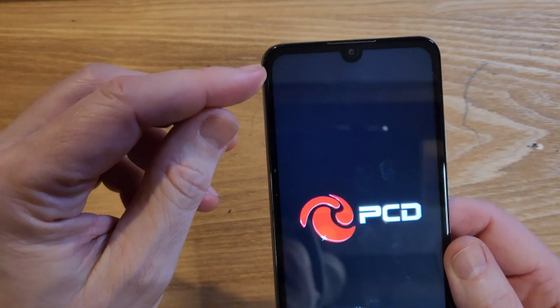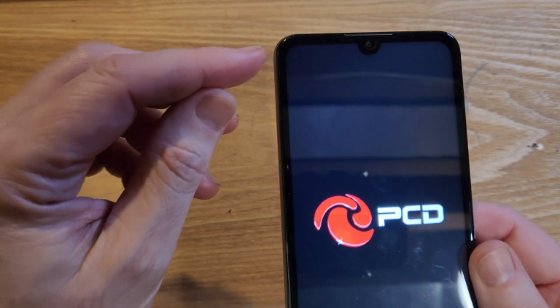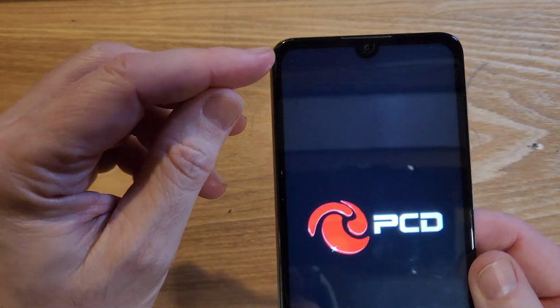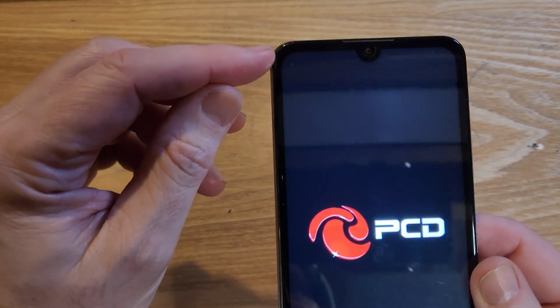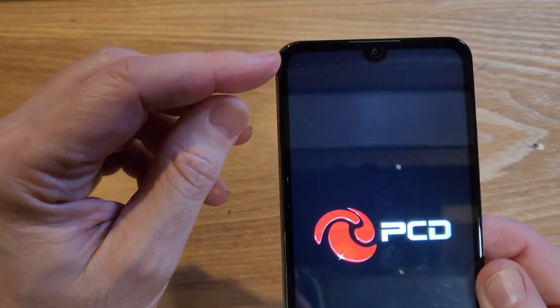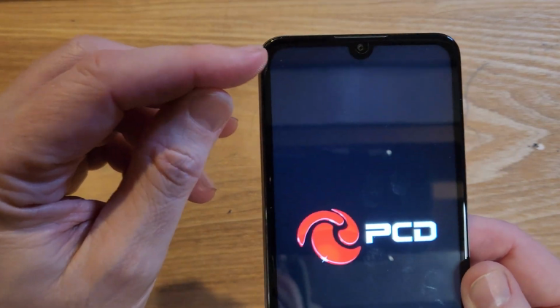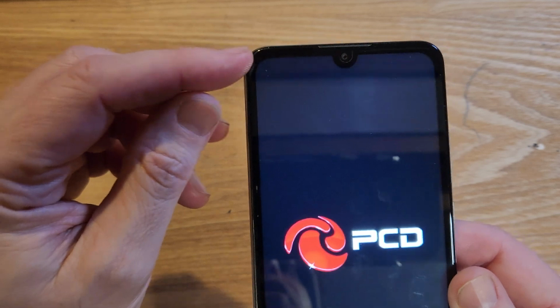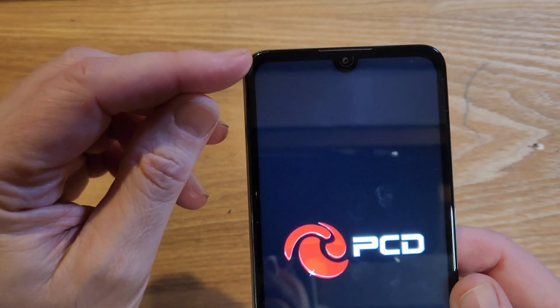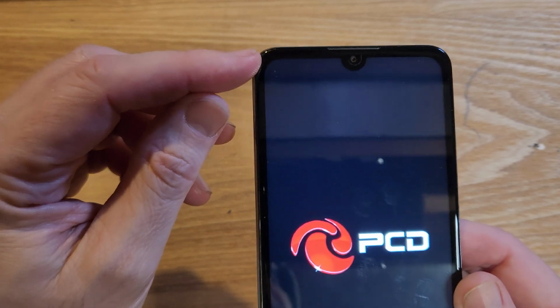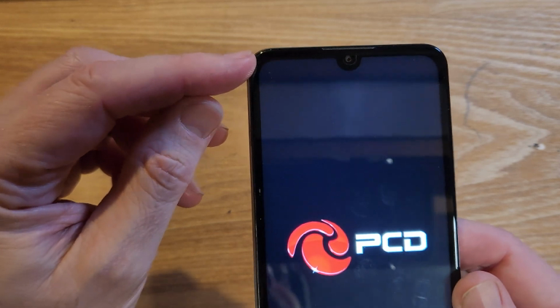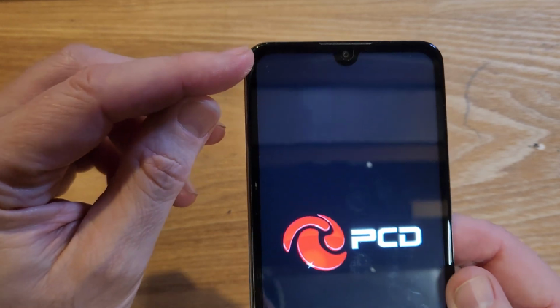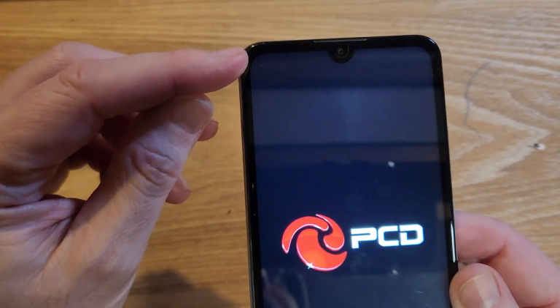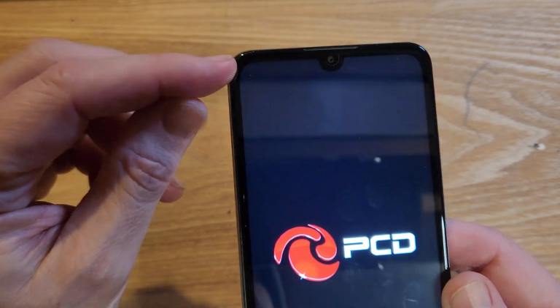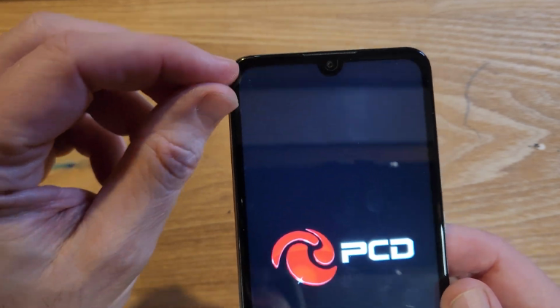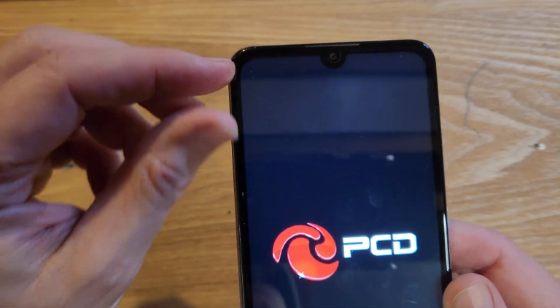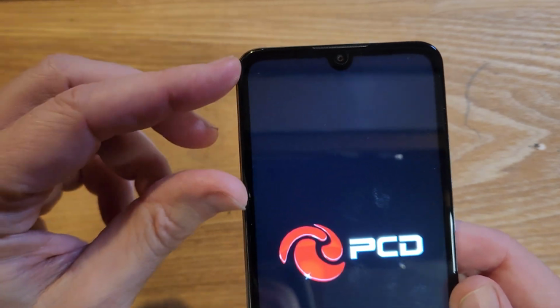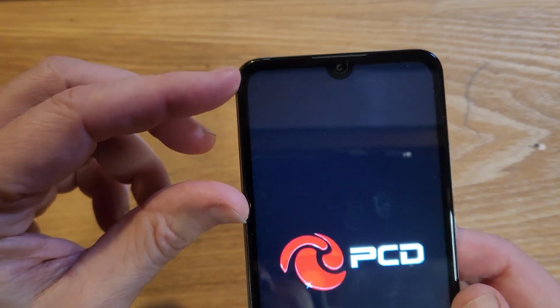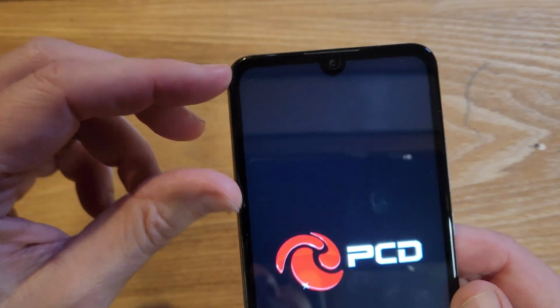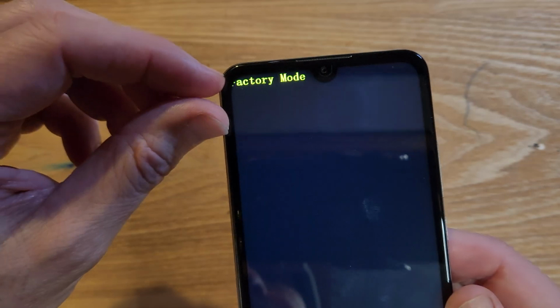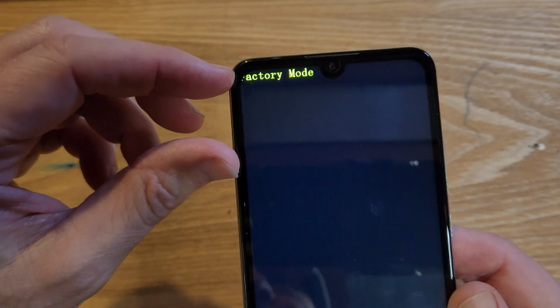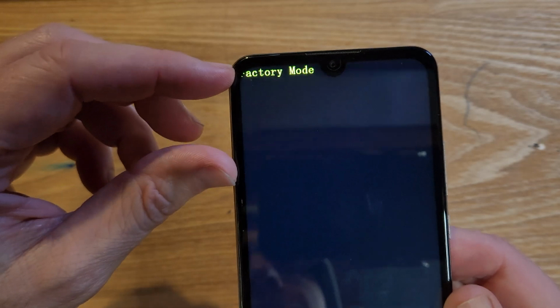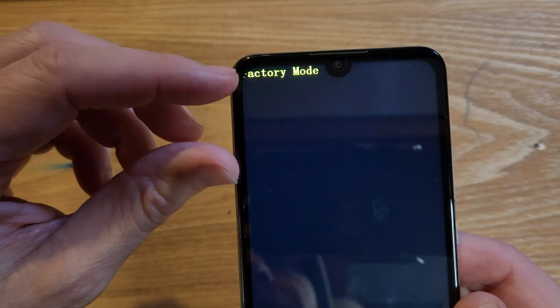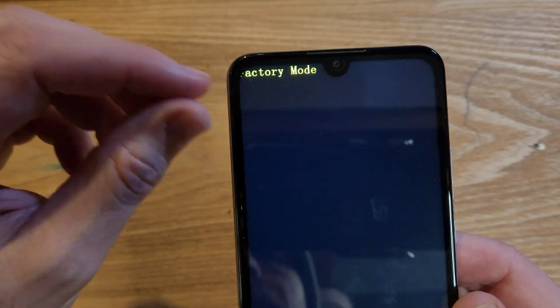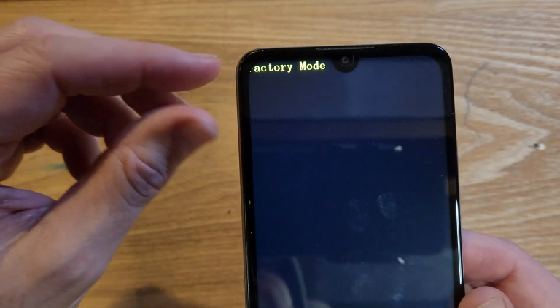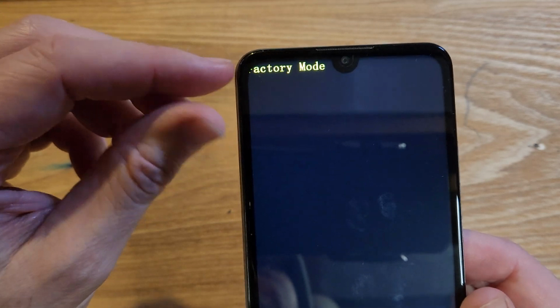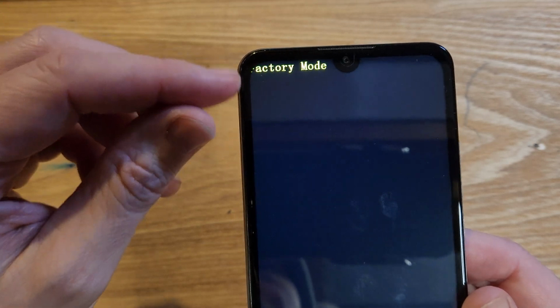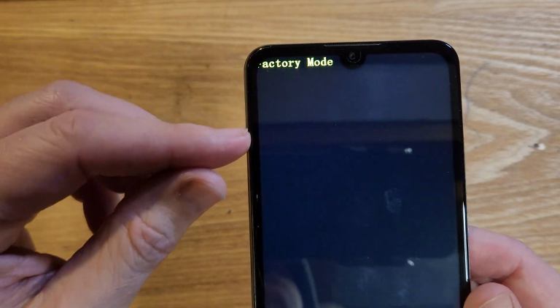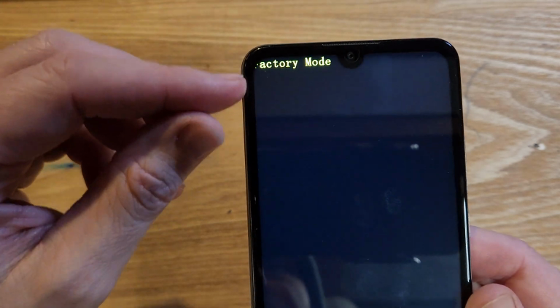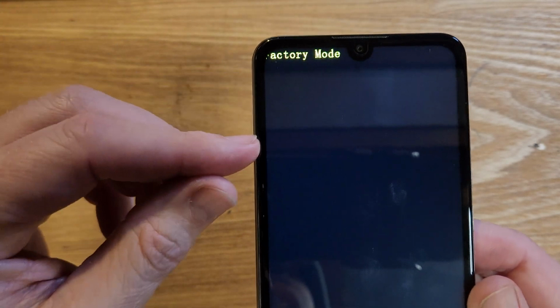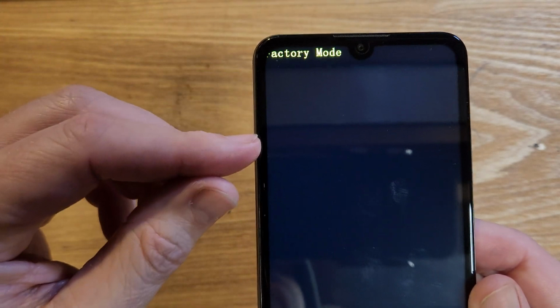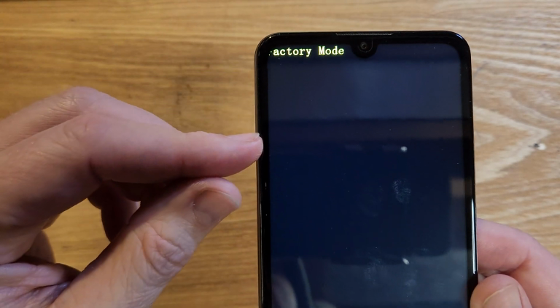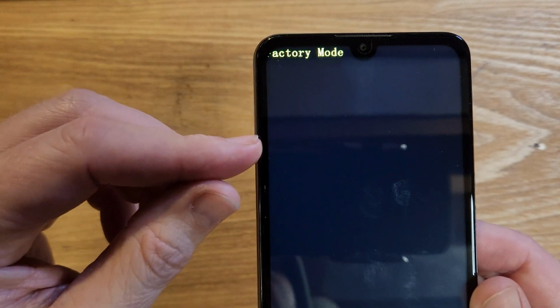It's going to say "Factory Mode" right up here, then keep waiting because it's going to populate just a second or two after. There it is — Factory Mode. Keep waiting; it's going to give us the menu here in a moment.